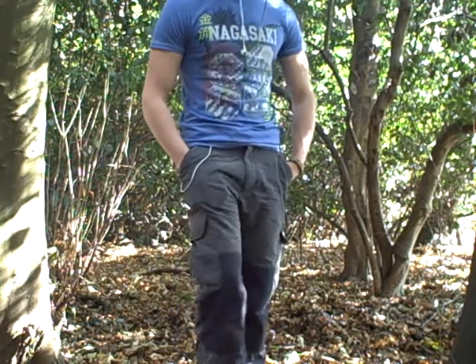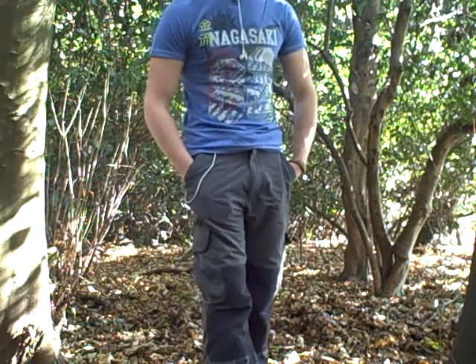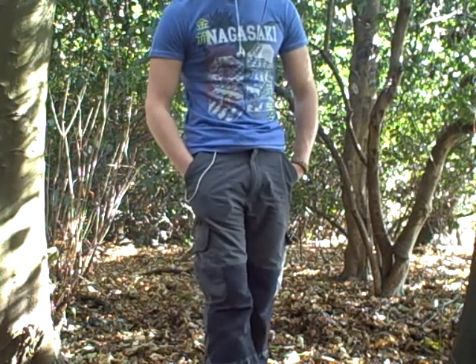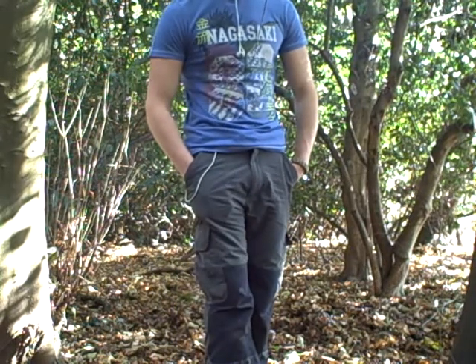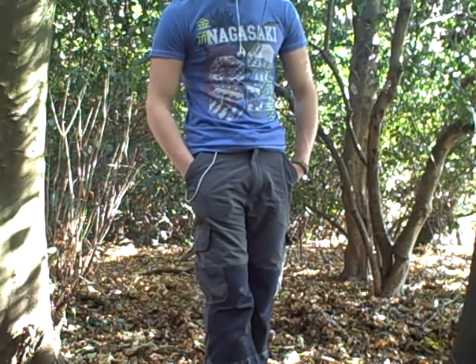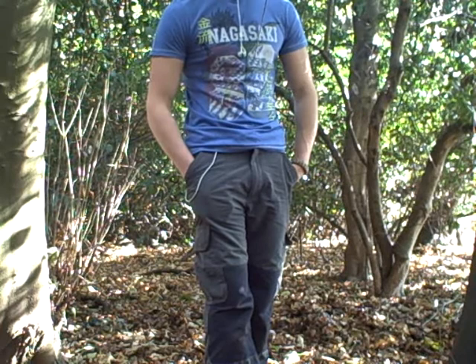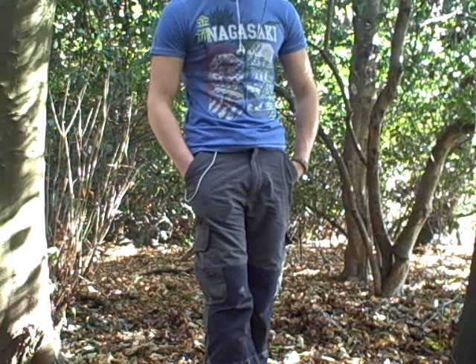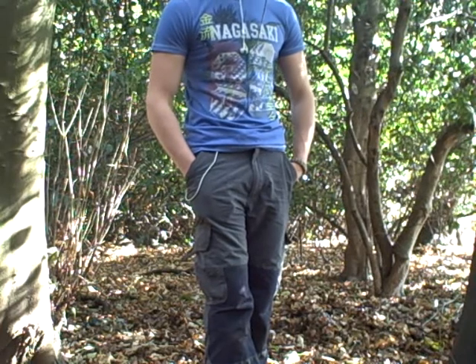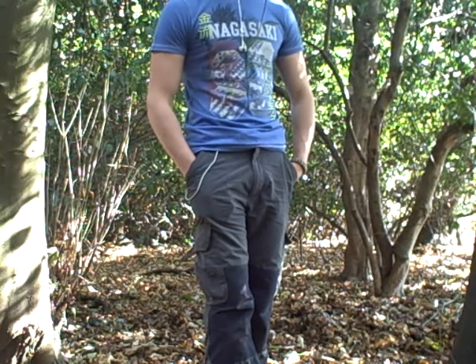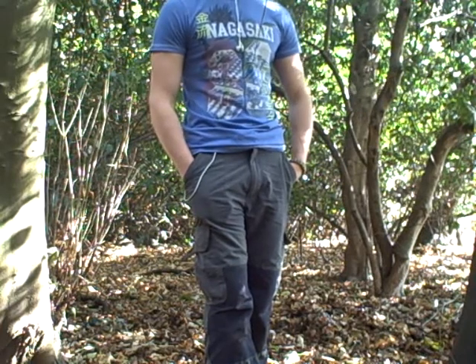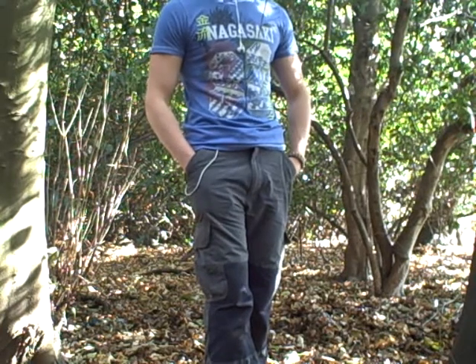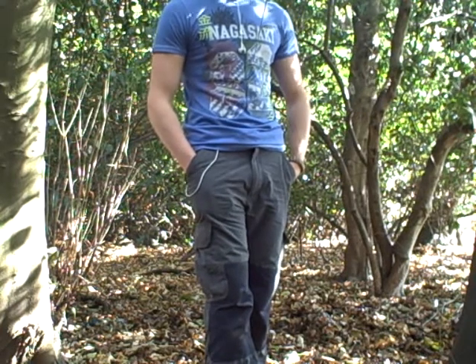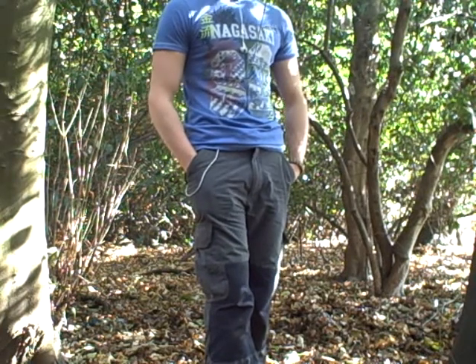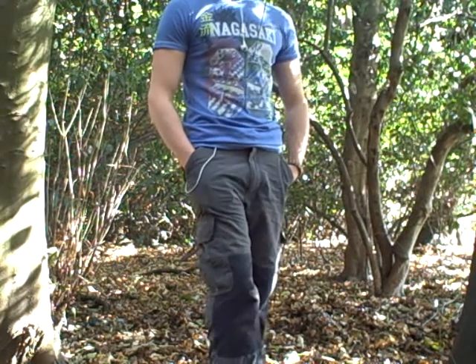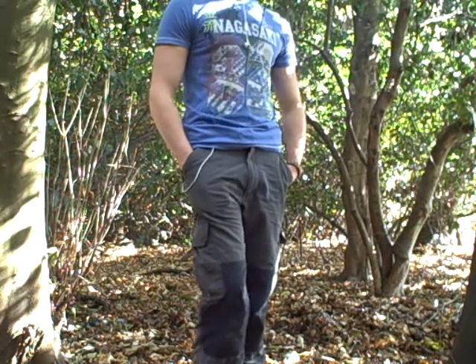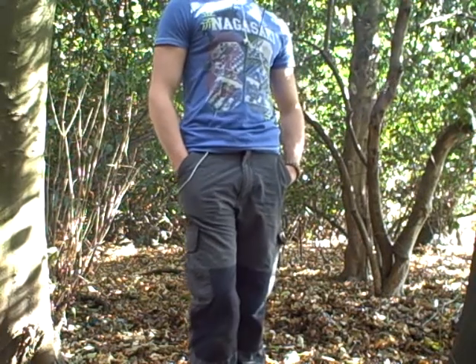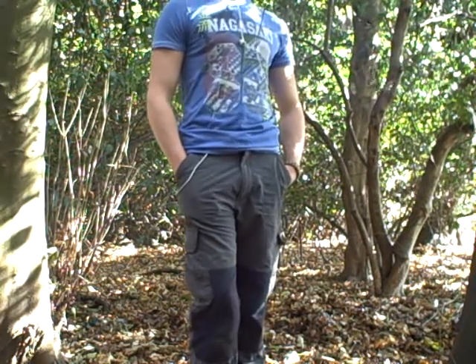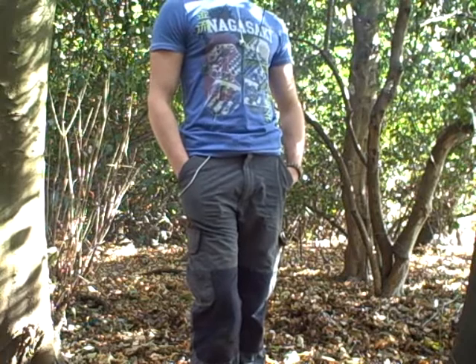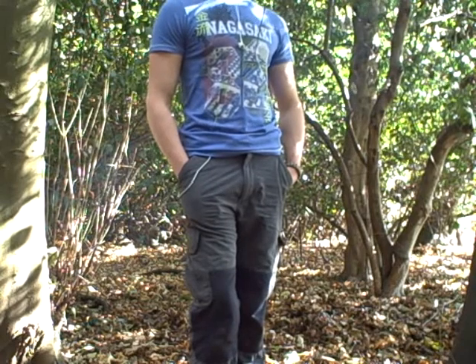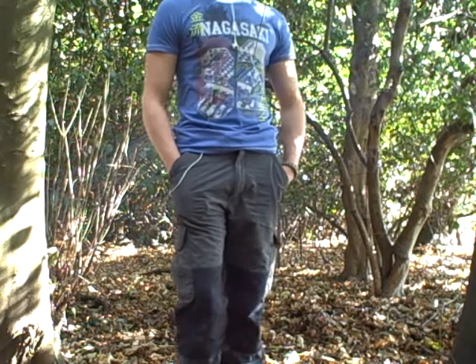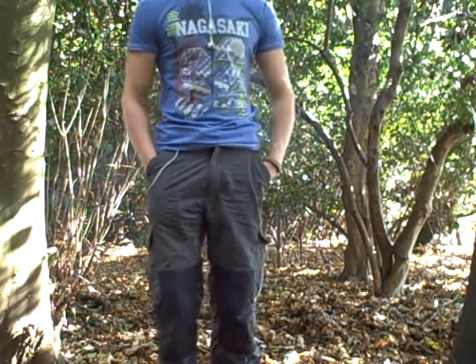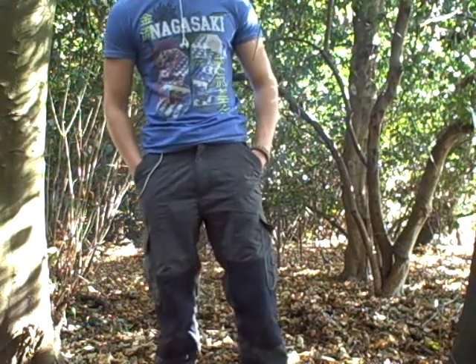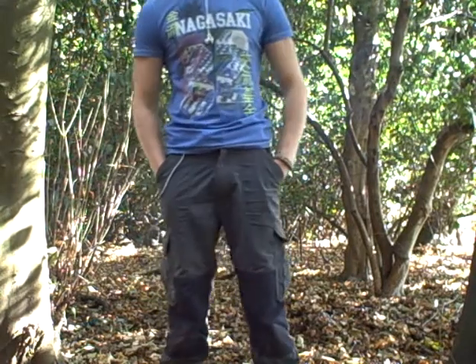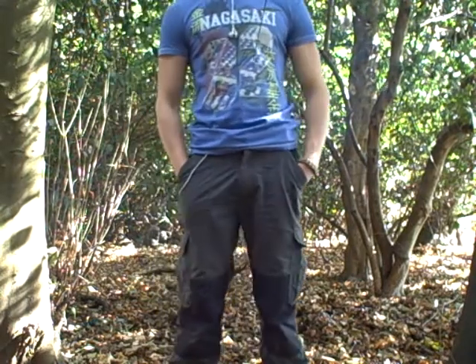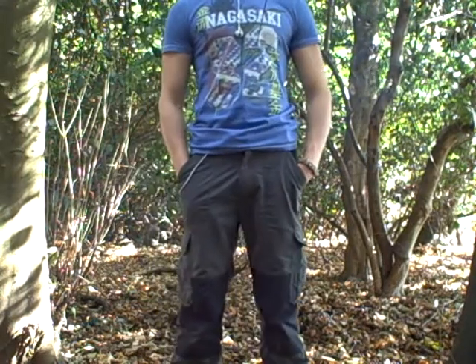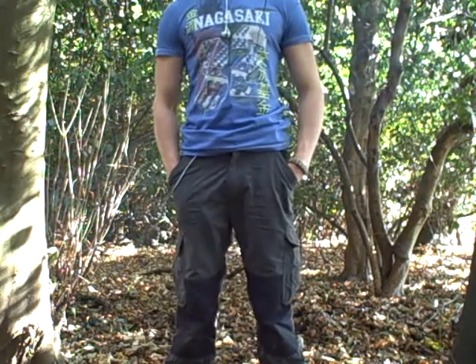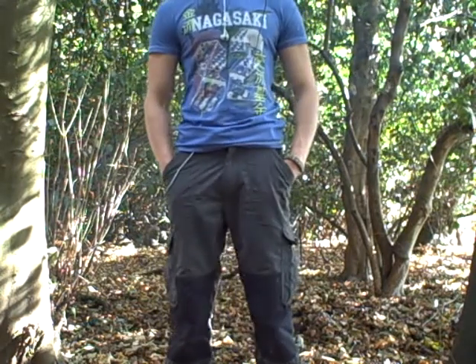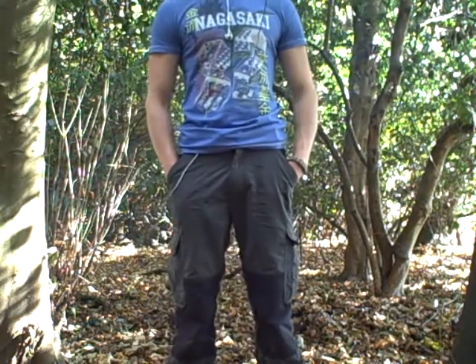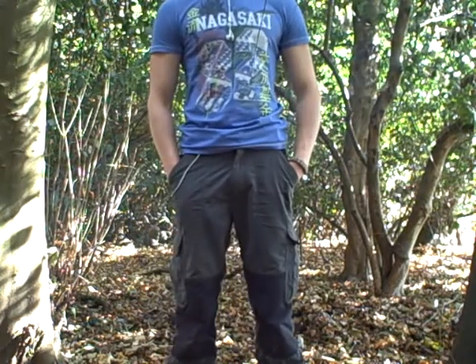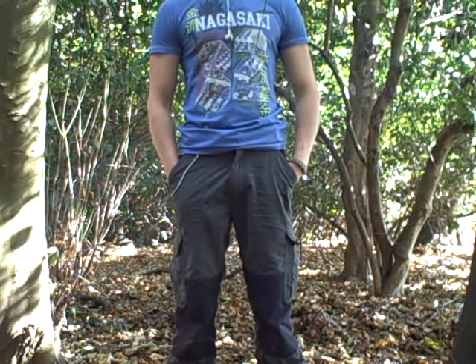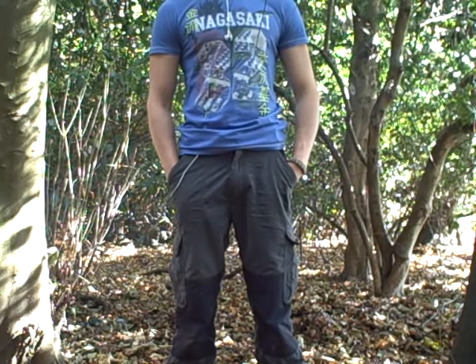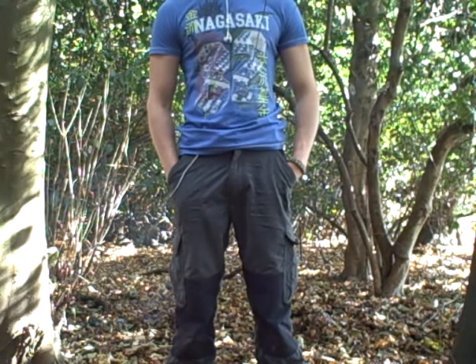They're normally about 60 to 70 pounds, but I got these for 34 pounds, along with a fleece which I will show you in another video.